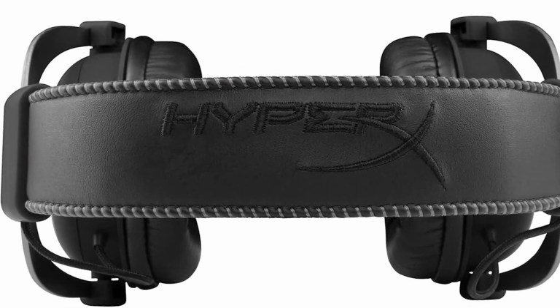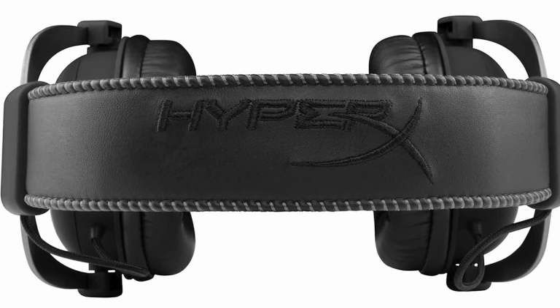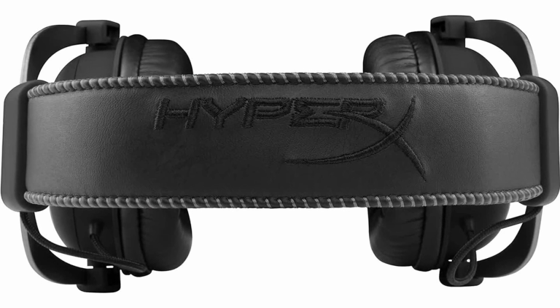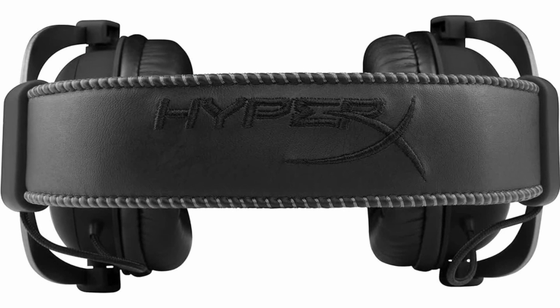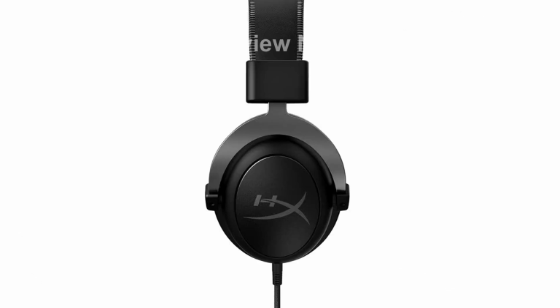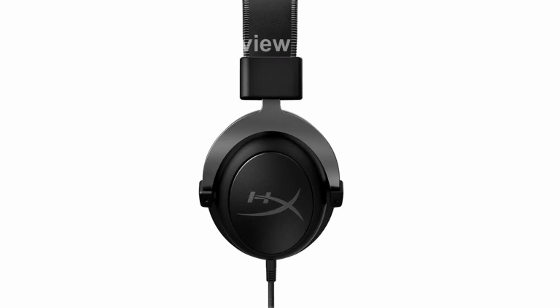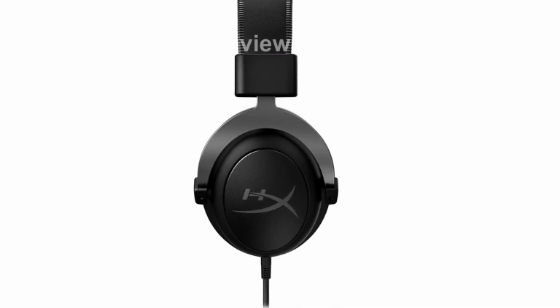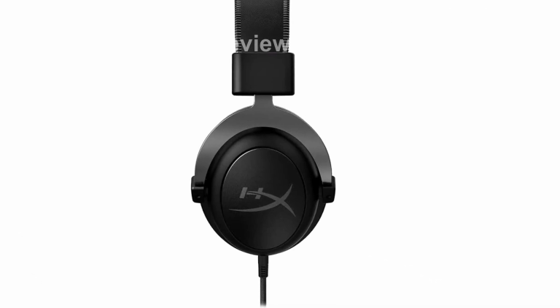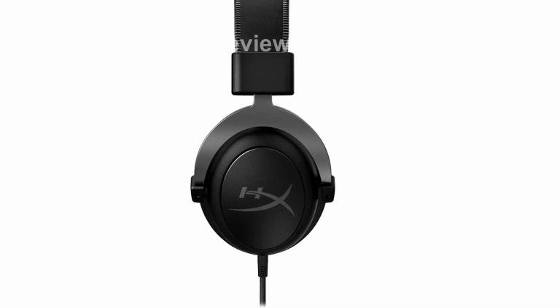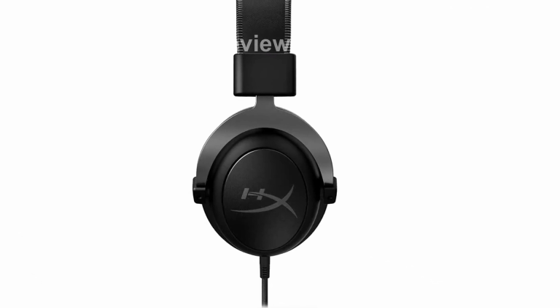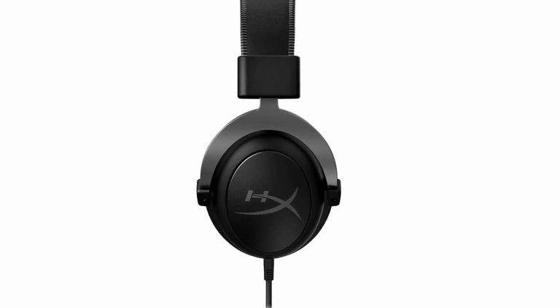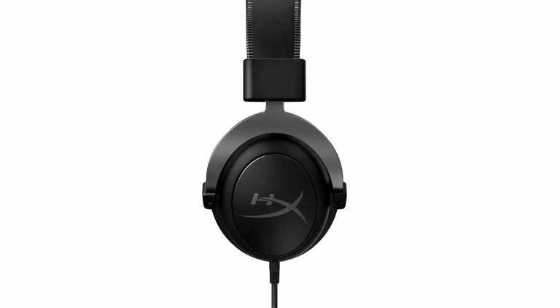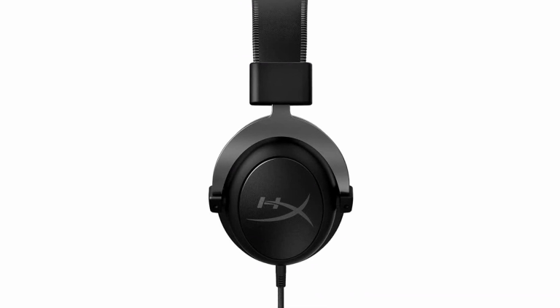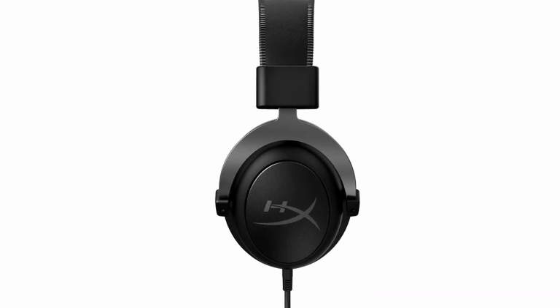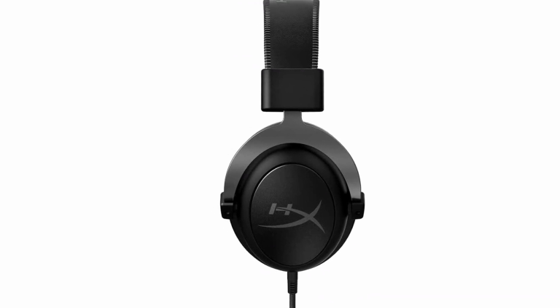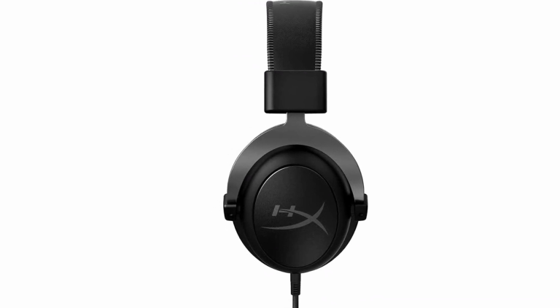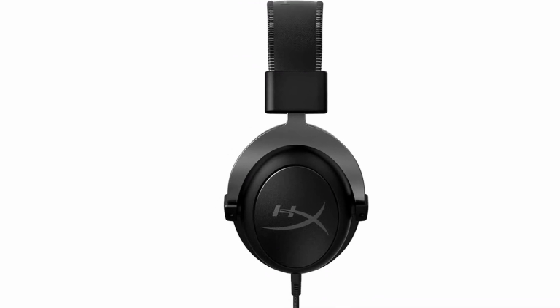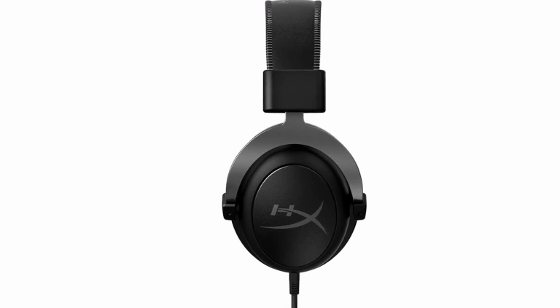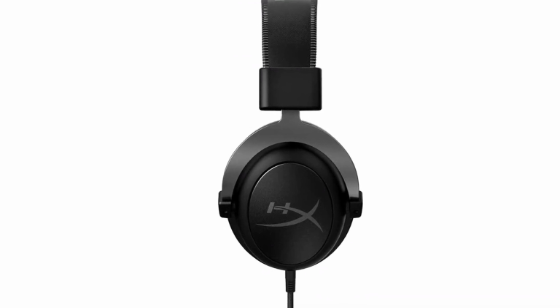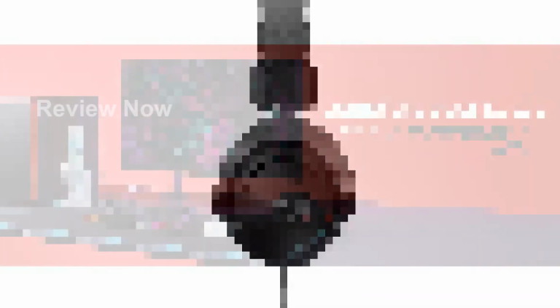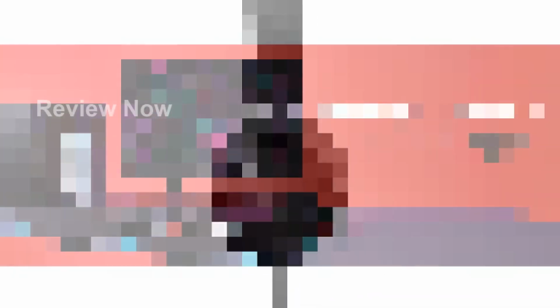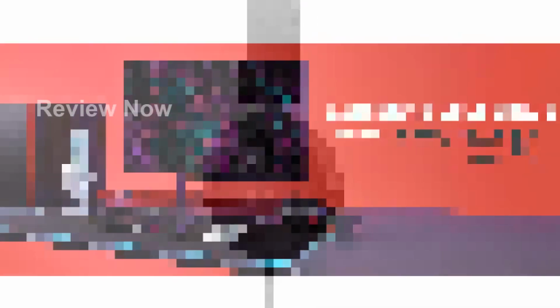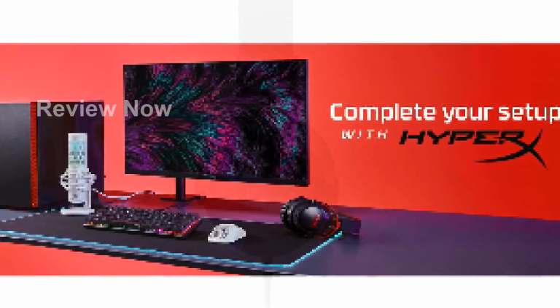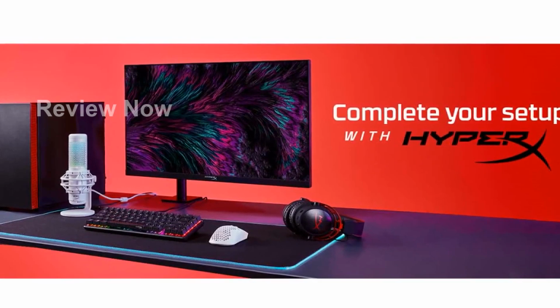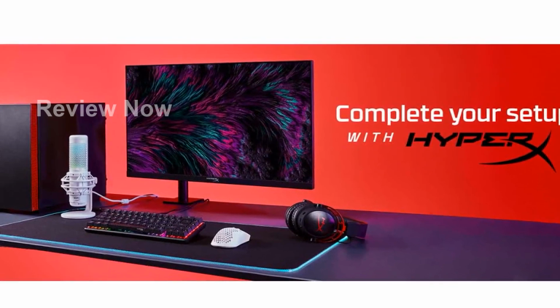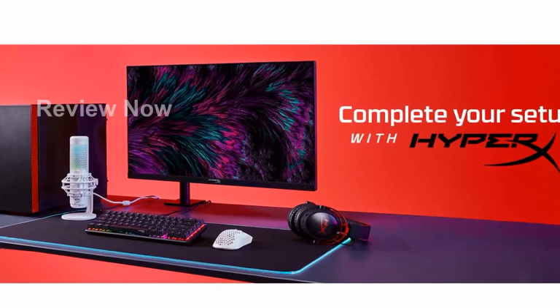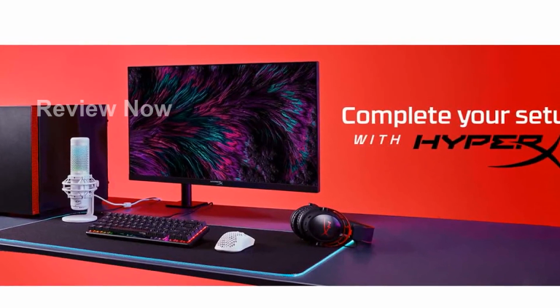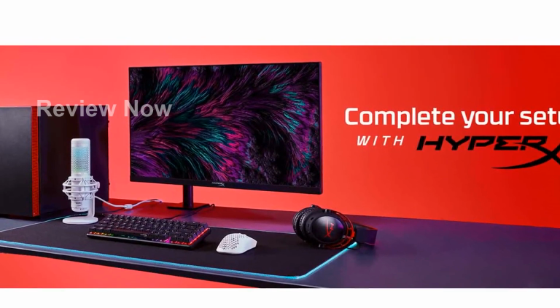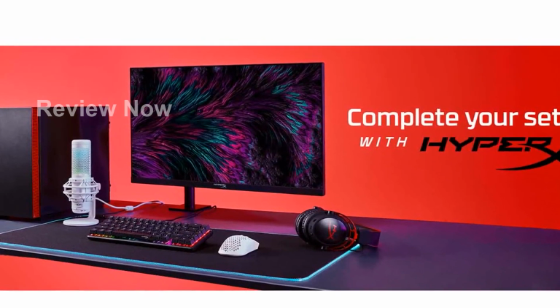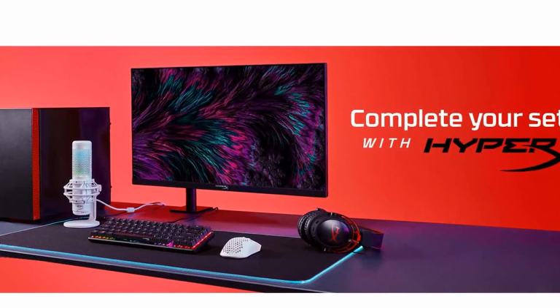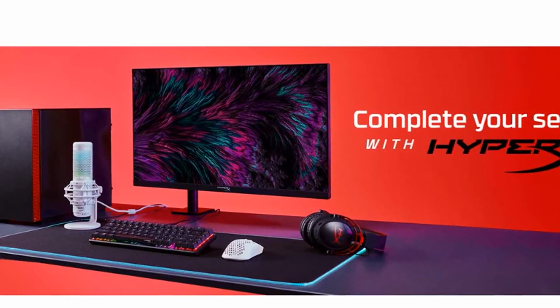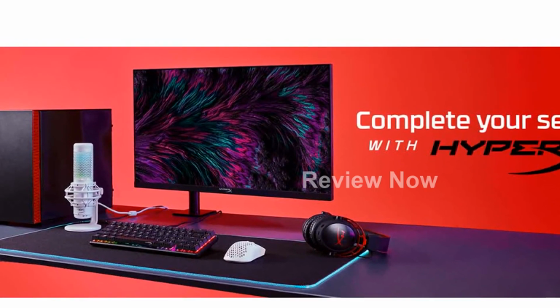Speaking of immersion, this headset delivers supreme audio quality. Thanks to its large 53mm drivers, you'll experience high-quality audio with every sound. Hear in-game details better and gain the advantage over your opponents.